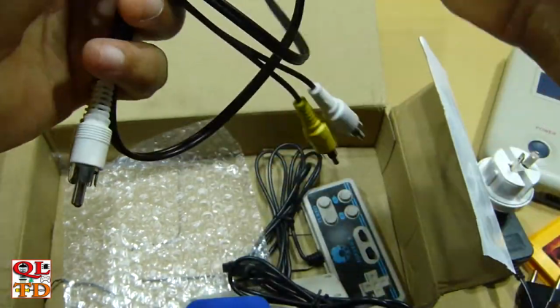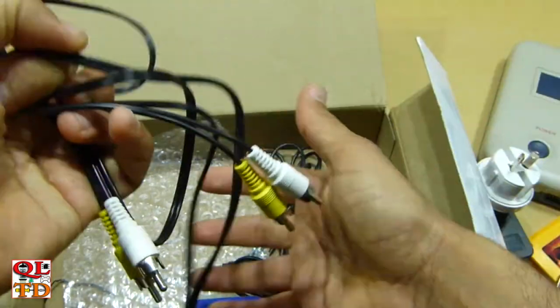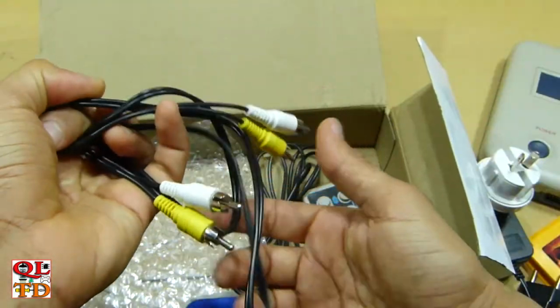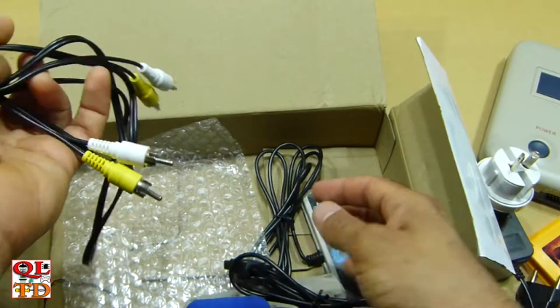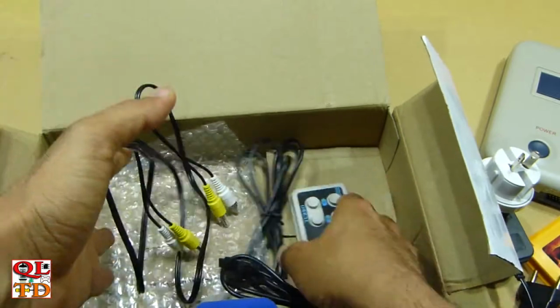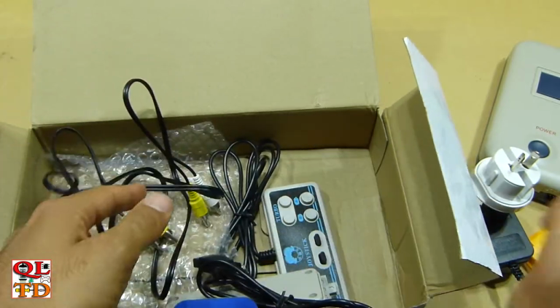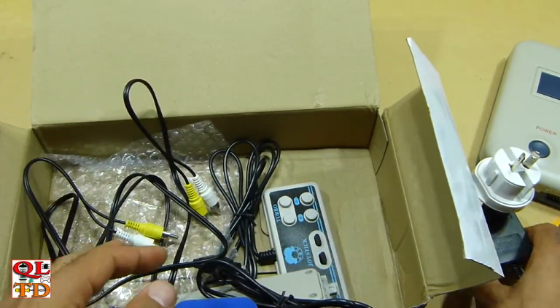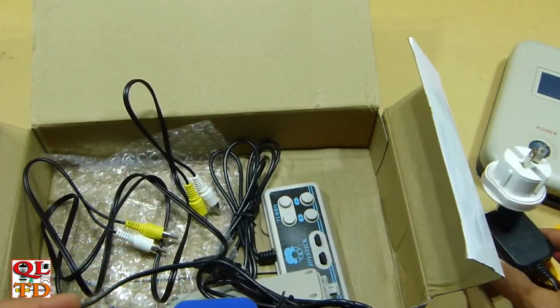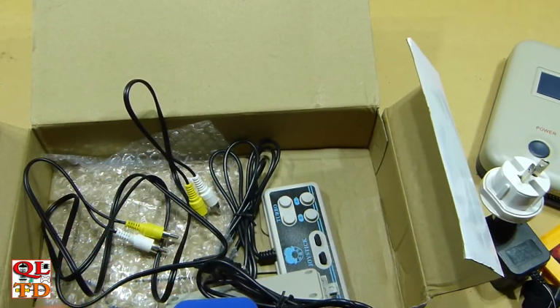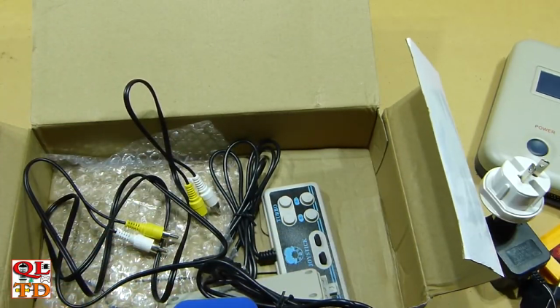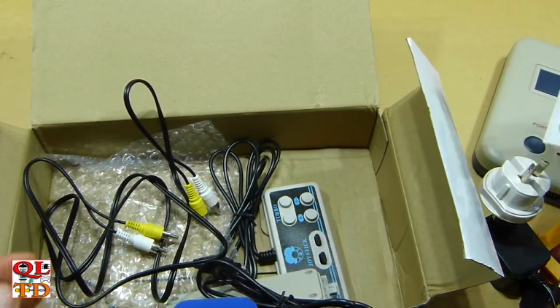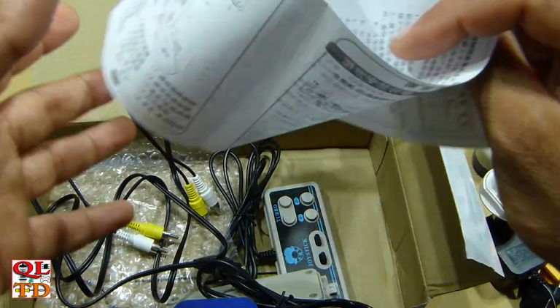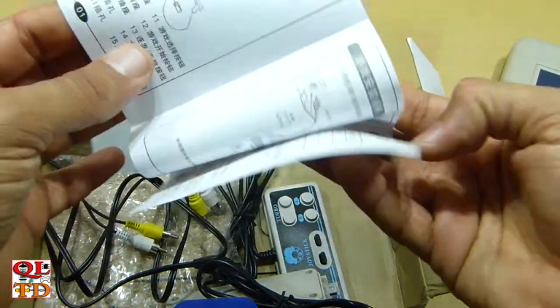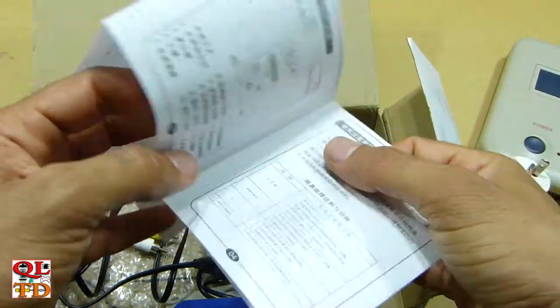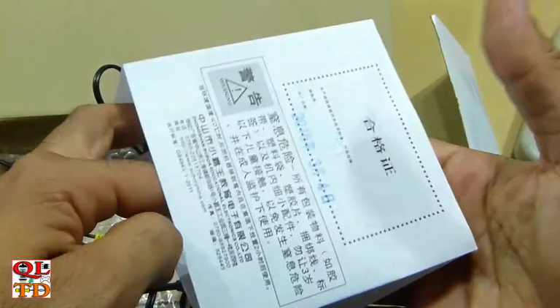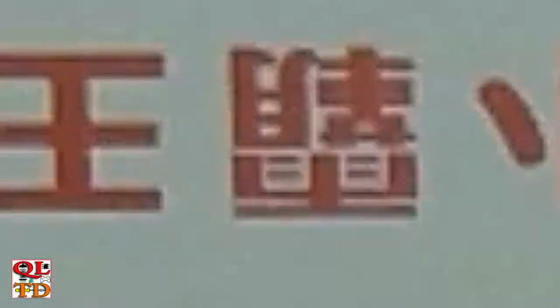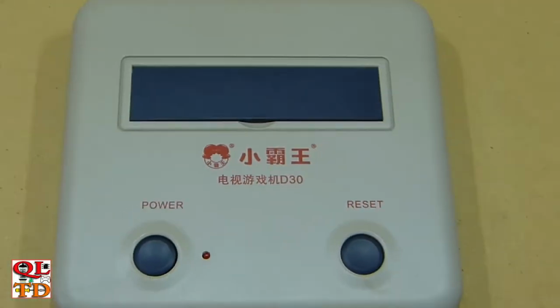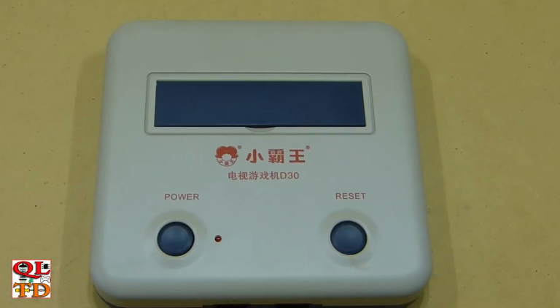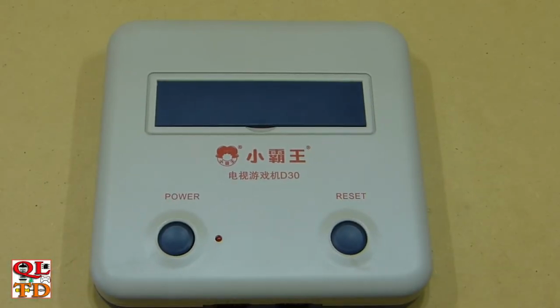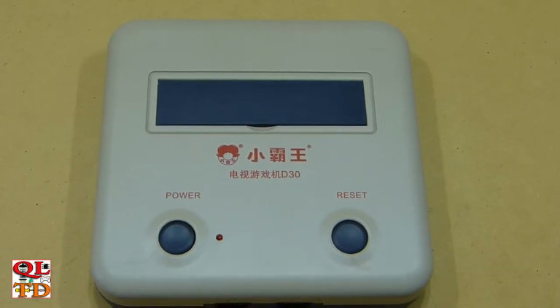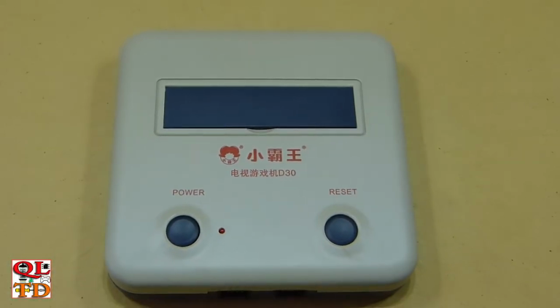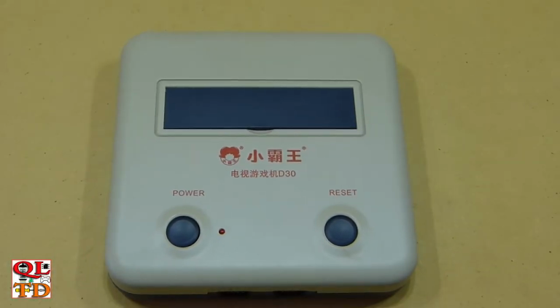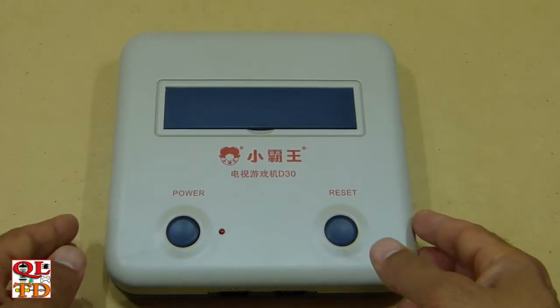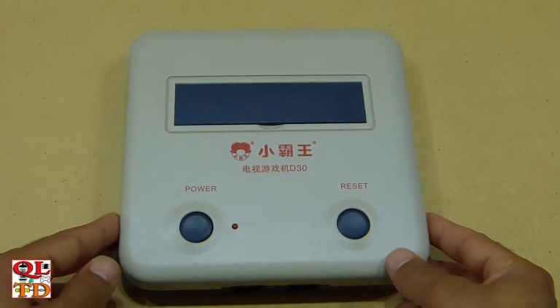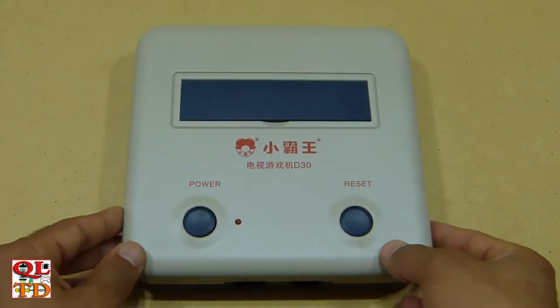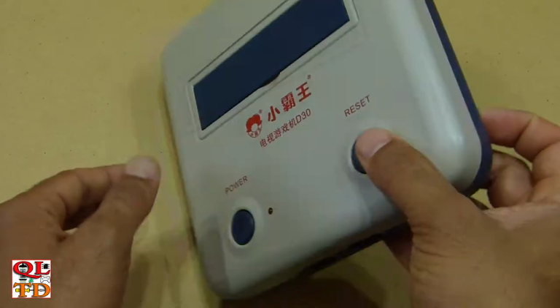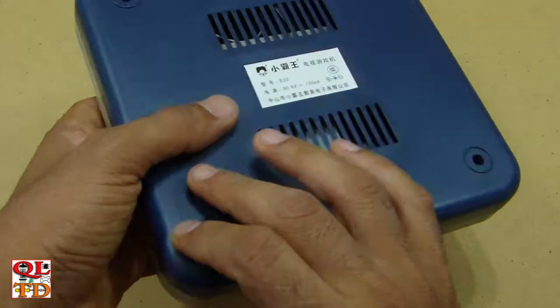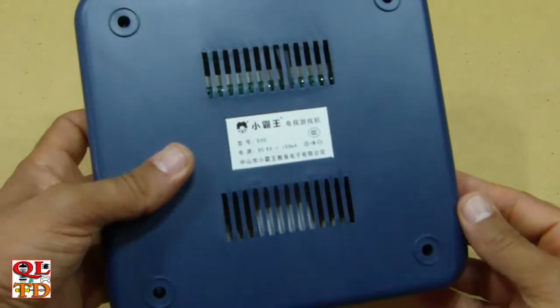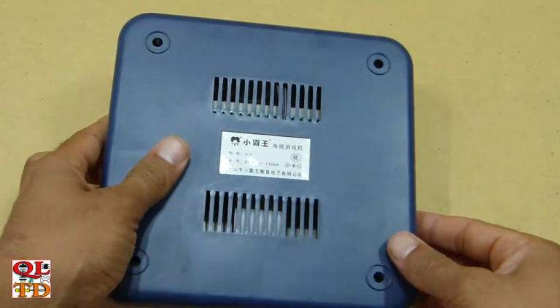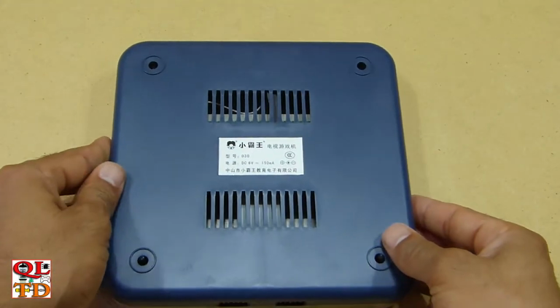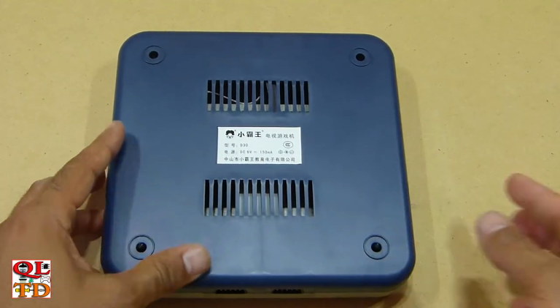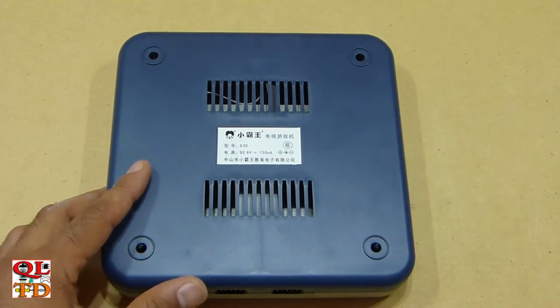Mono AV cable. Okay, the fun part — let's disassemble the unit and see what's inside.